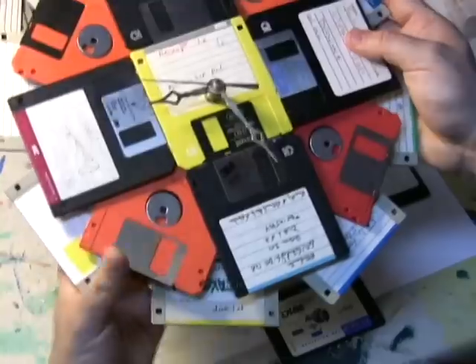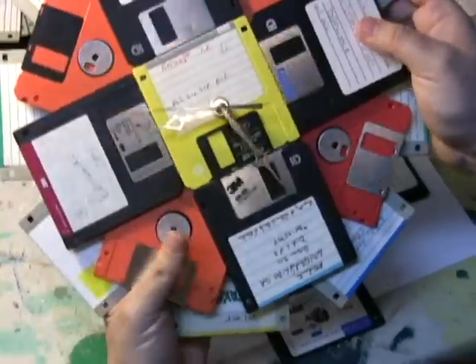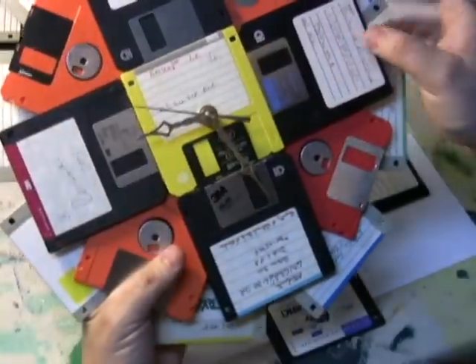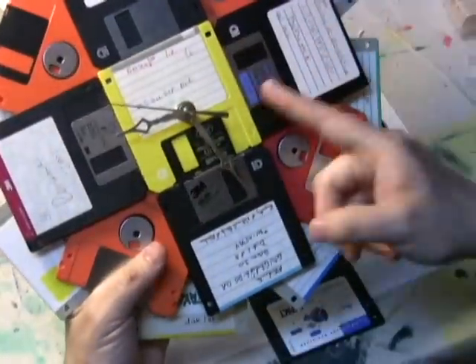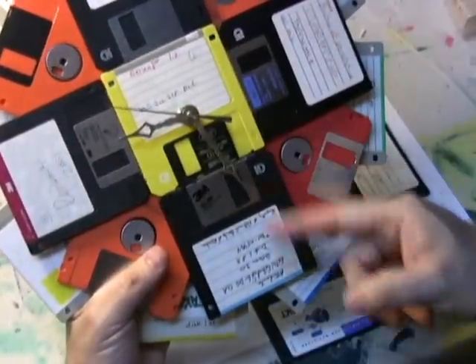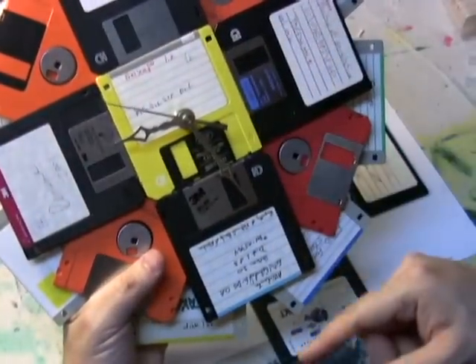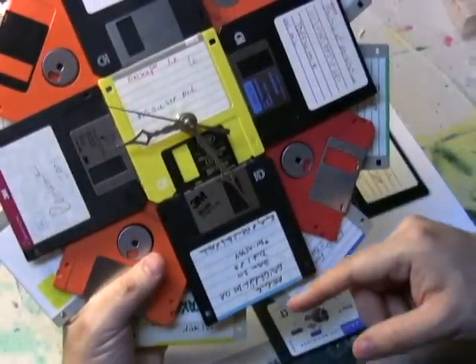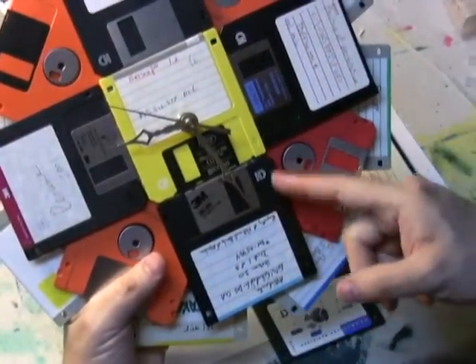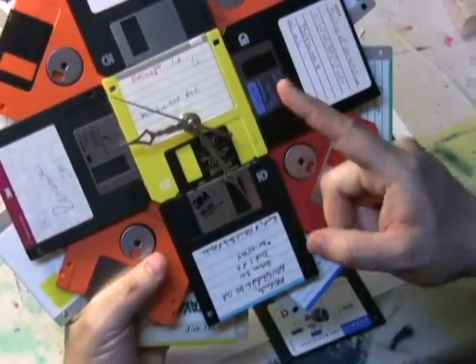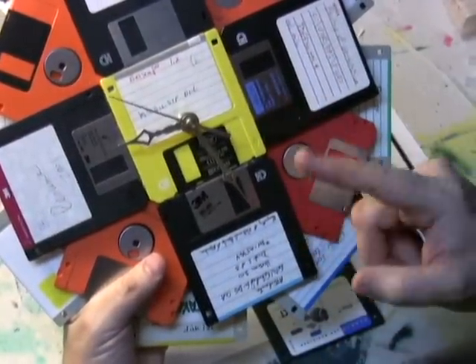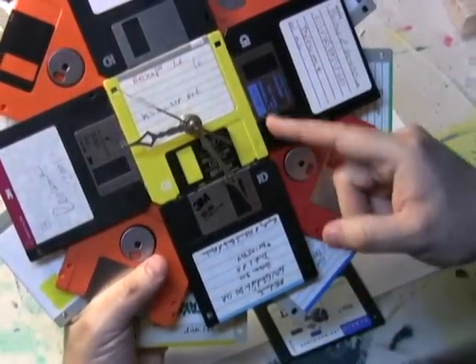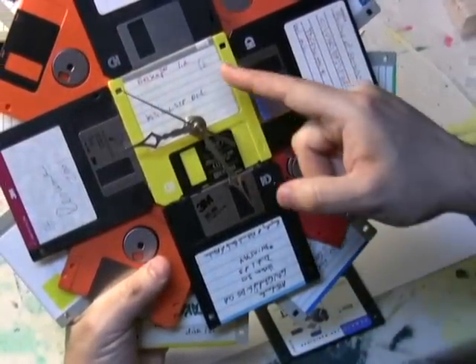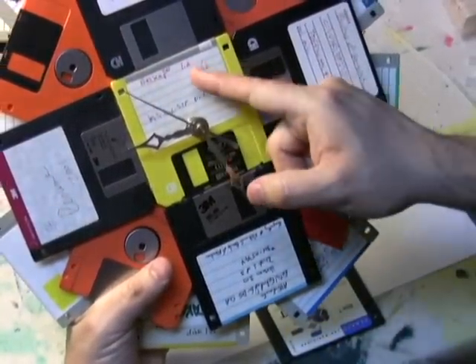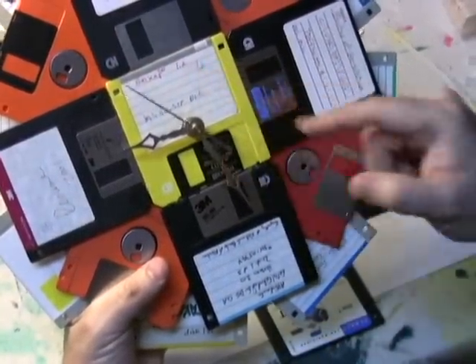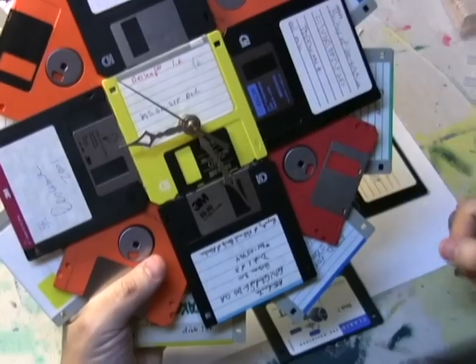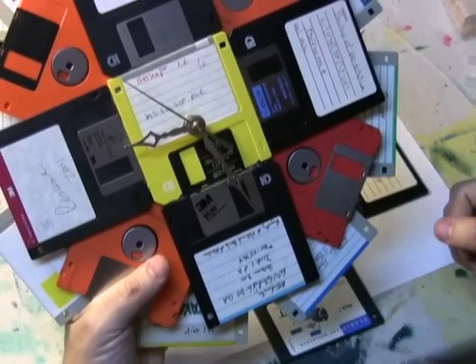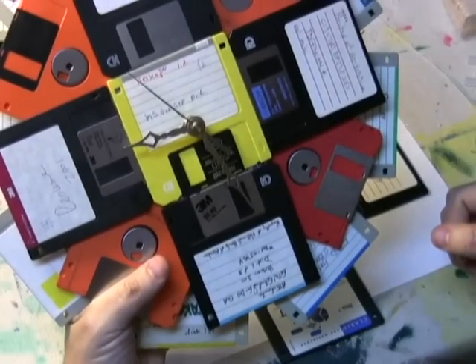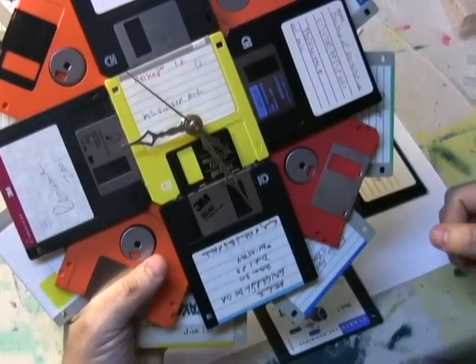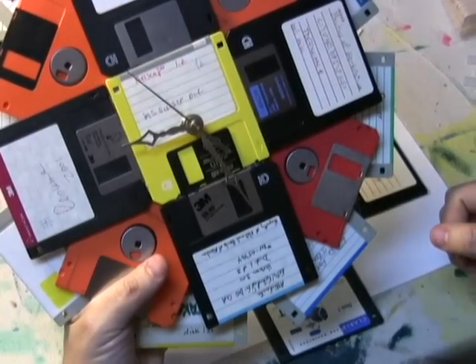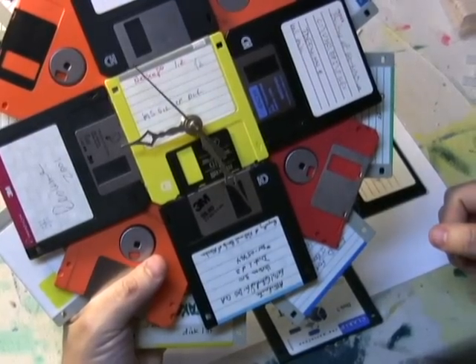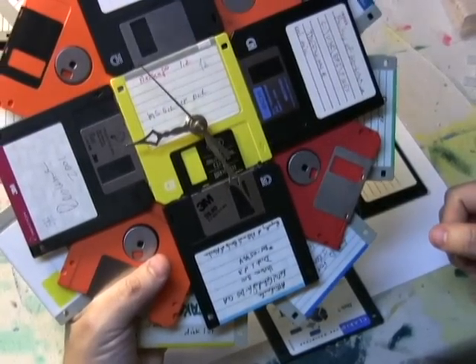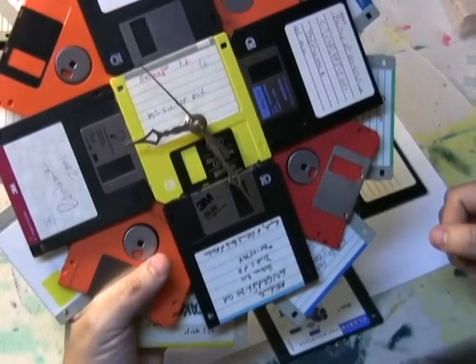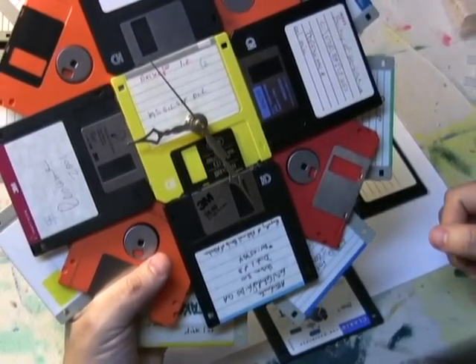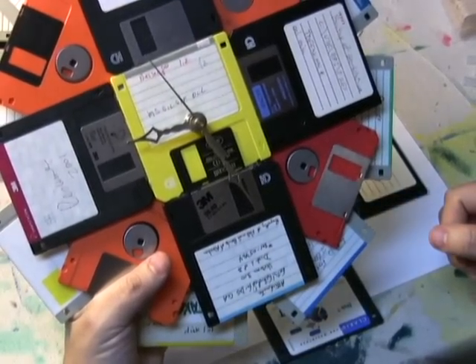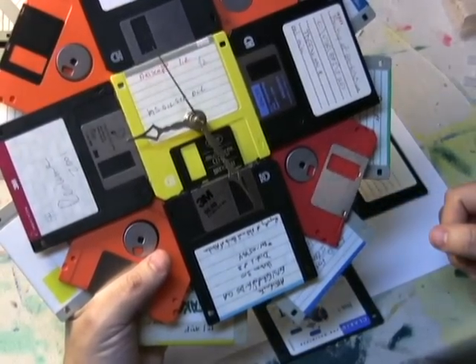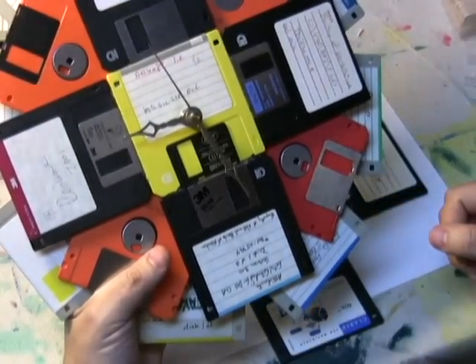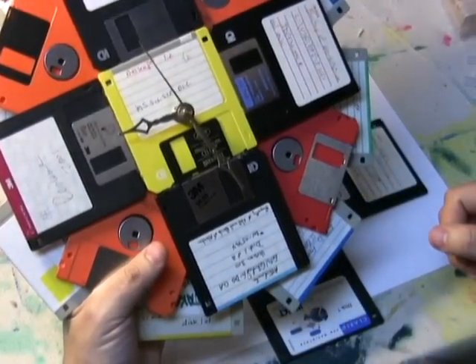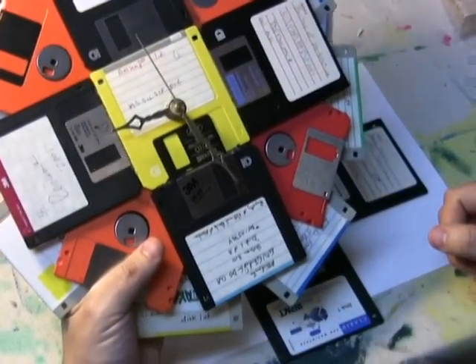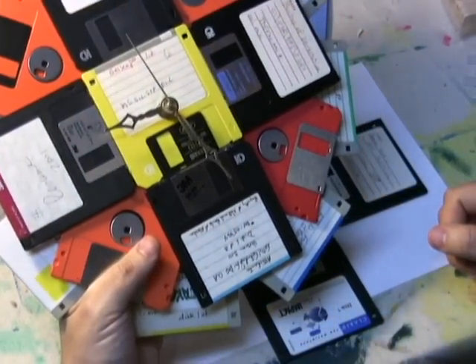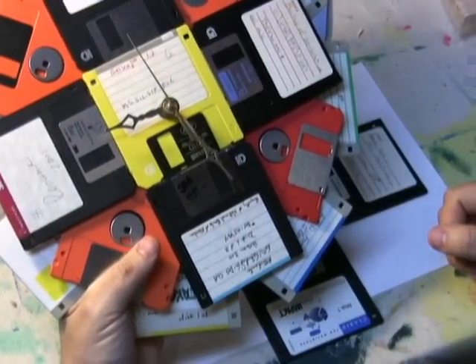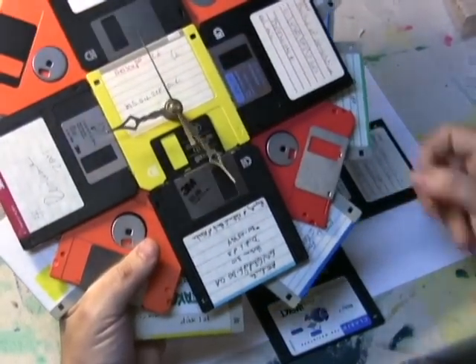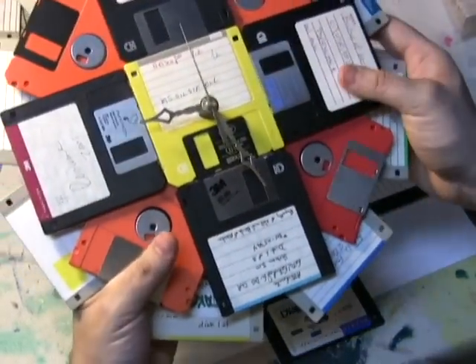I picked out a yellow disk for the centerpiece, partially because it was yellow, but also because the label has Netscape 1.2 on it, and I thought that was a nice bit of nostalgia along with the disks themselves.